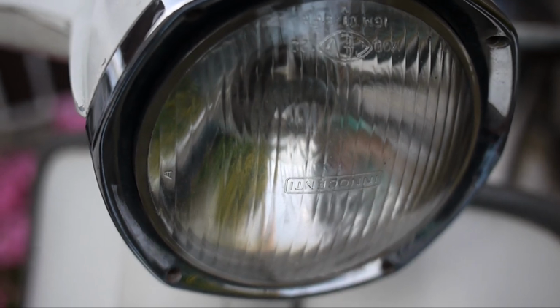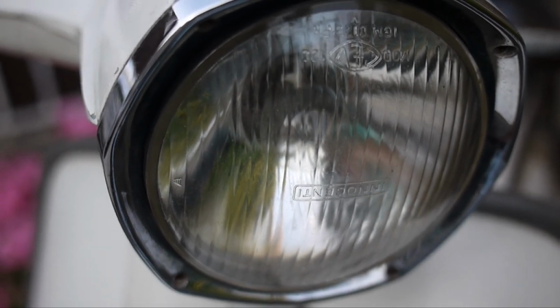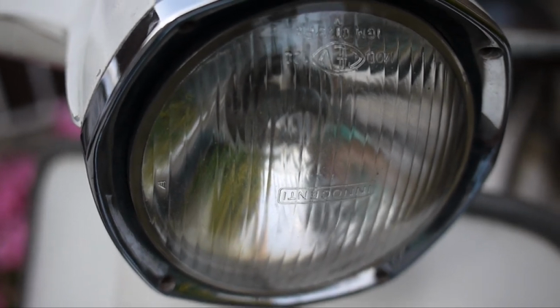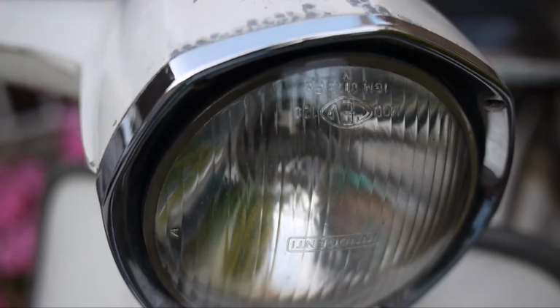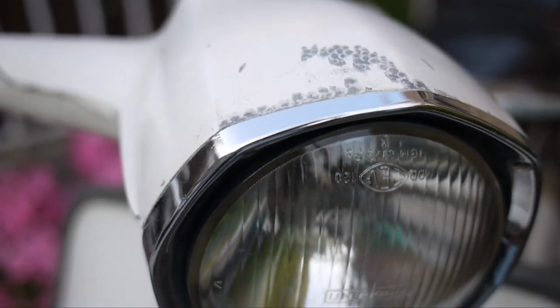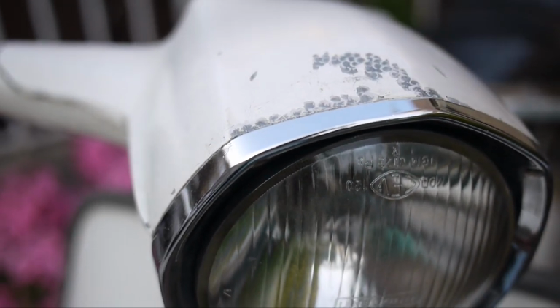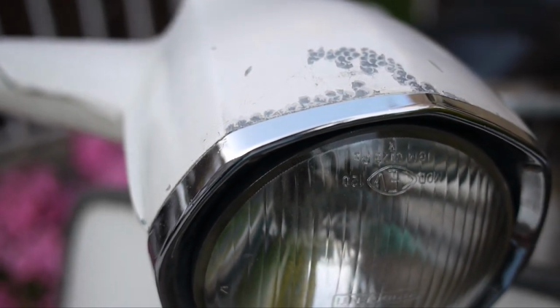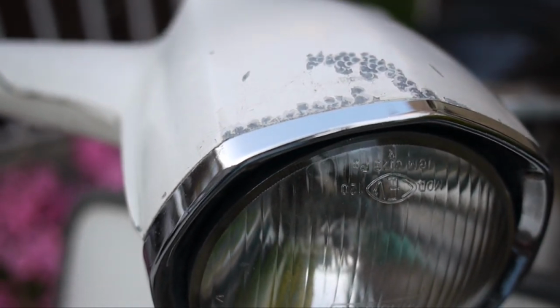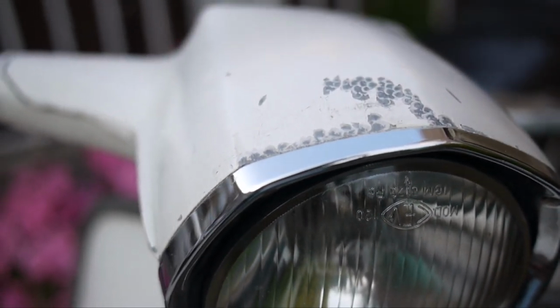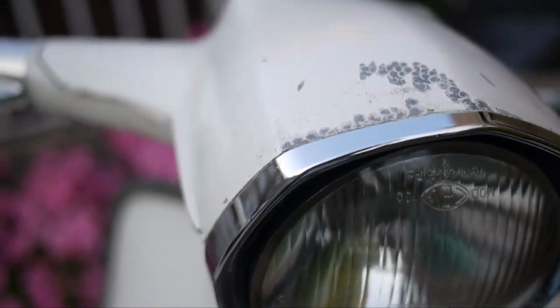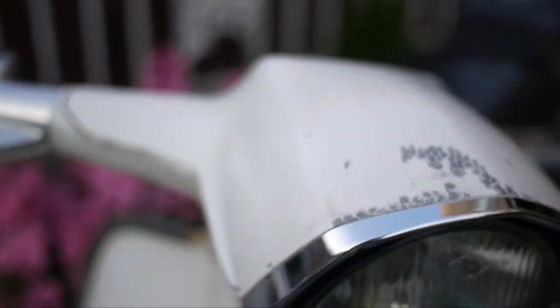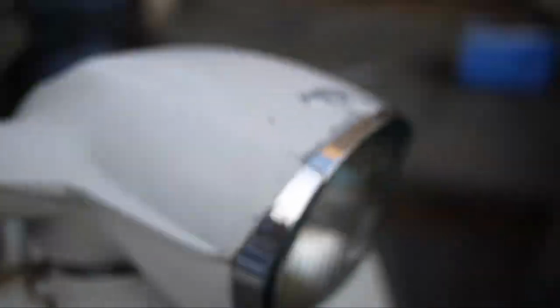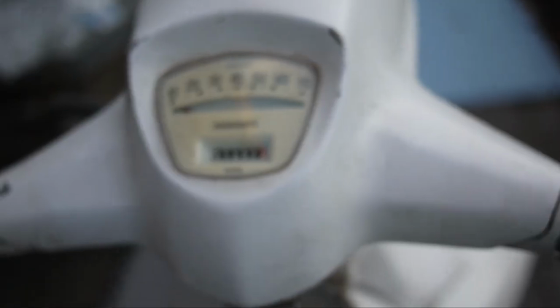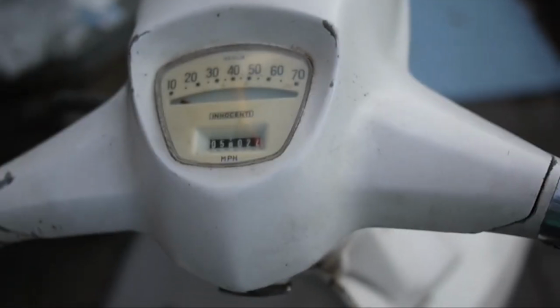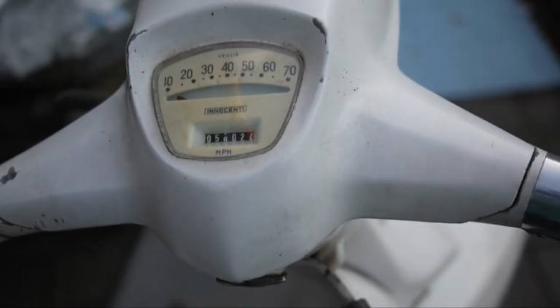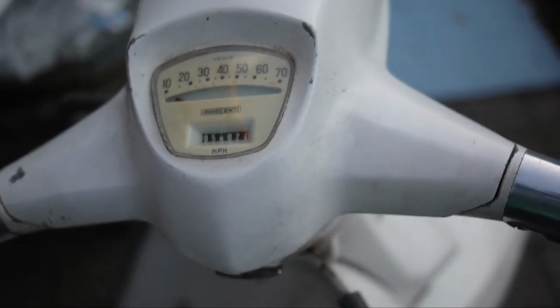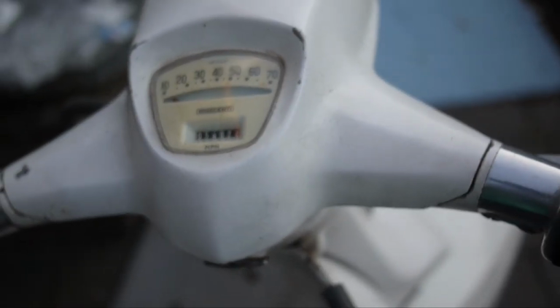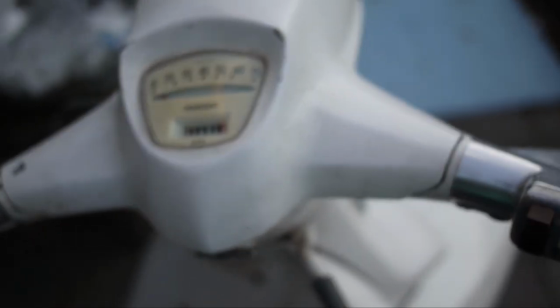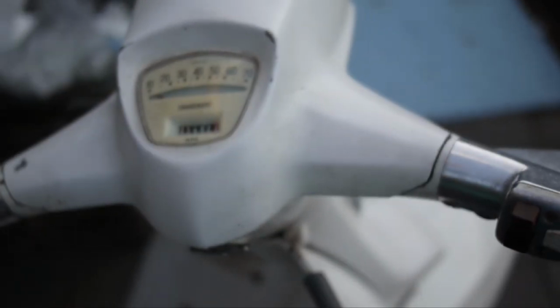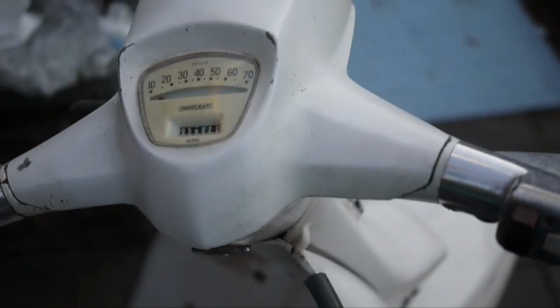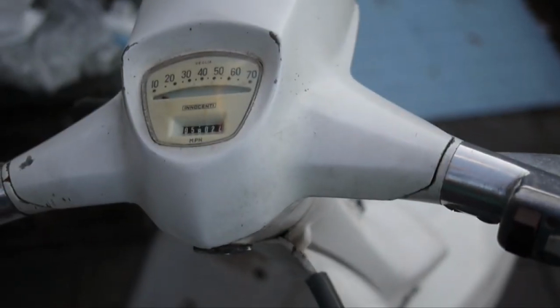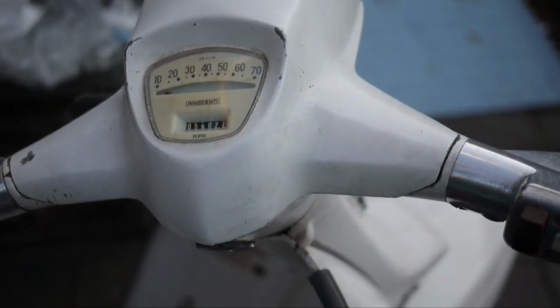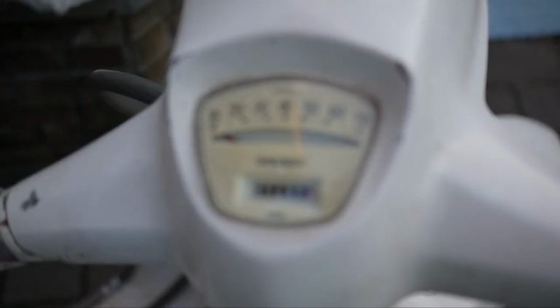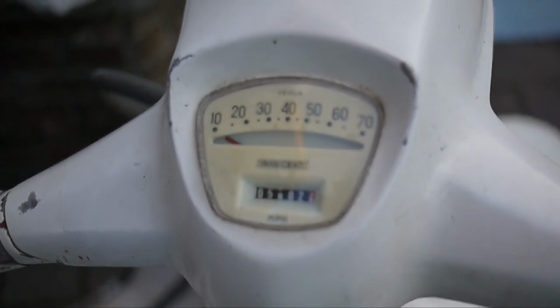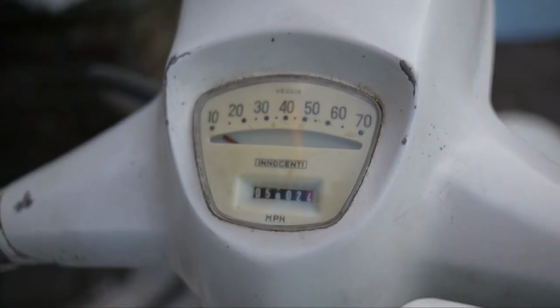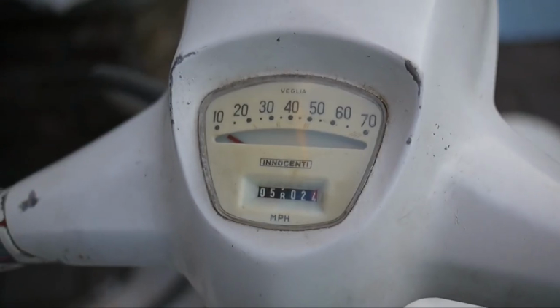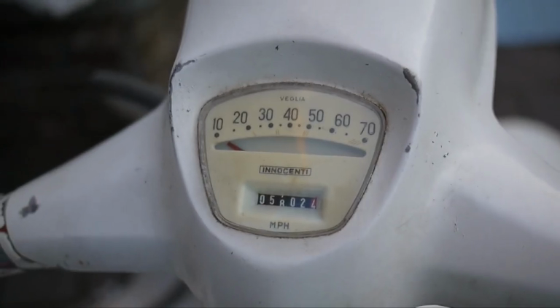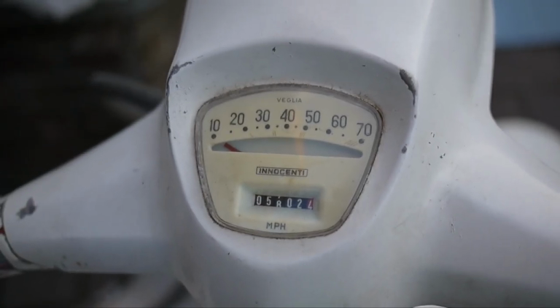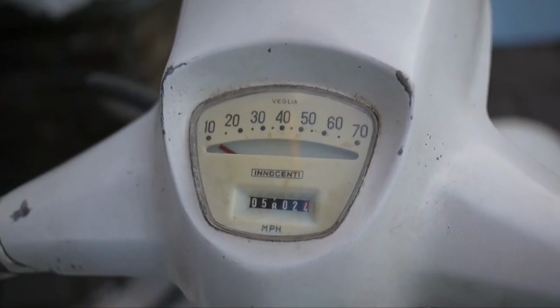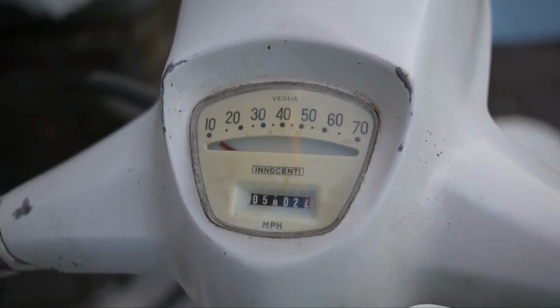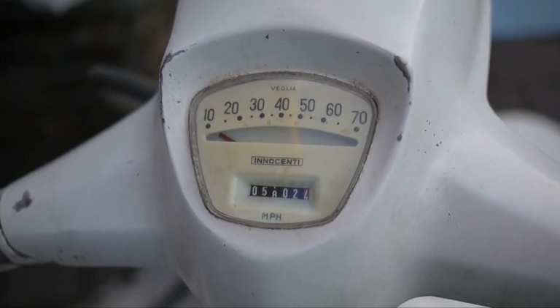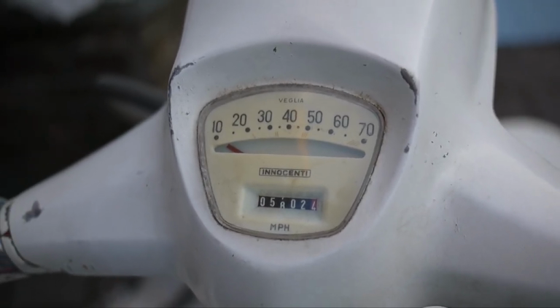Here's the Innocenti logo on the front. The headlight has the Innocenti upside down. Here's the headset — someone just went at it with a hammer. Let's check out the mileage and the speedo. The mileage is 5802.4. That's one detail on the scooter I hope does not stay original.